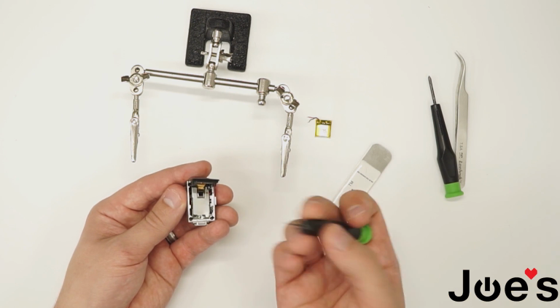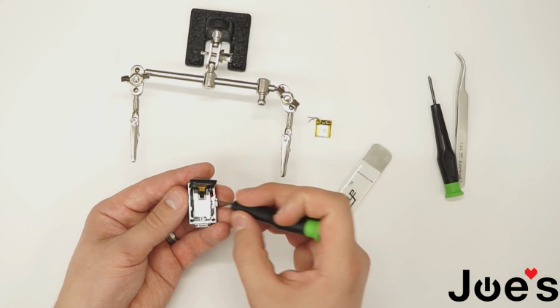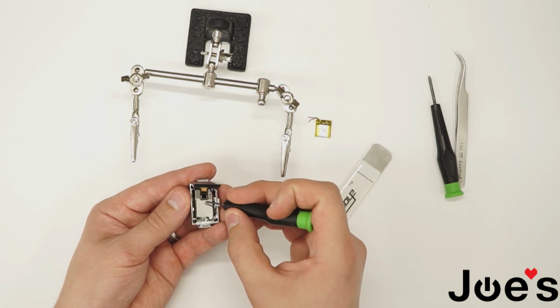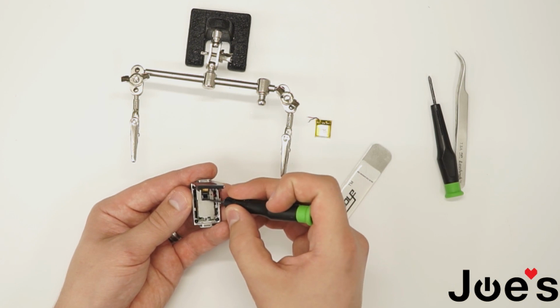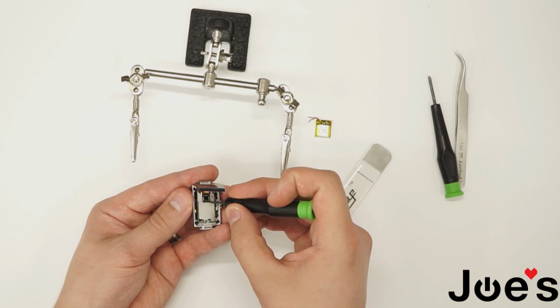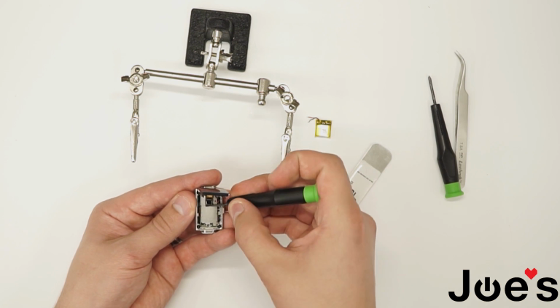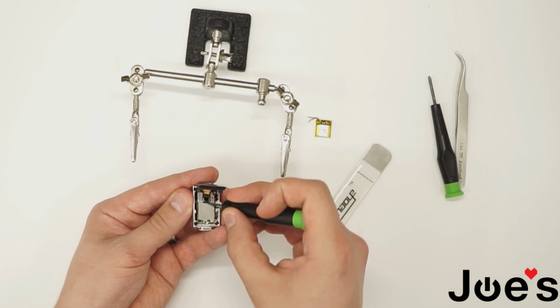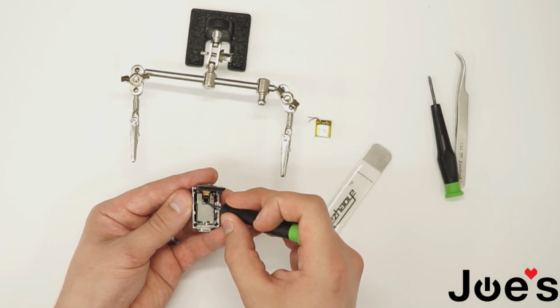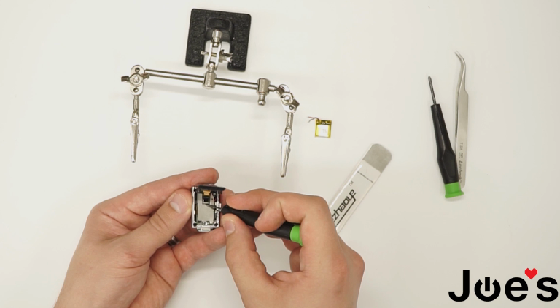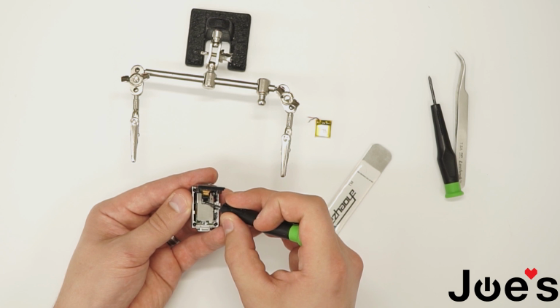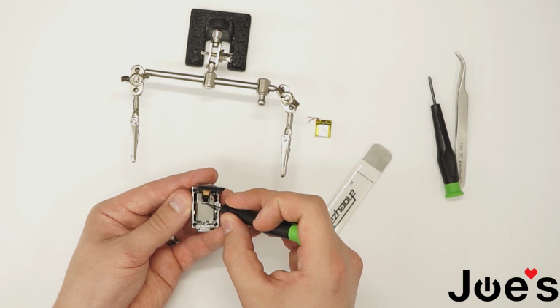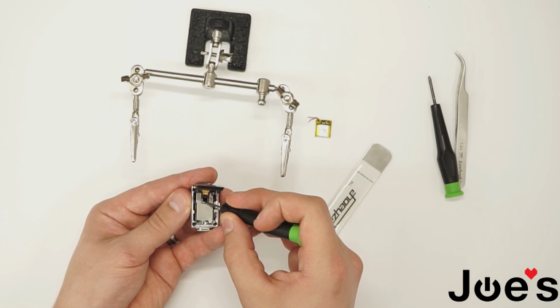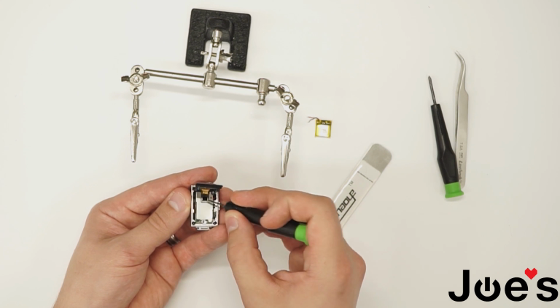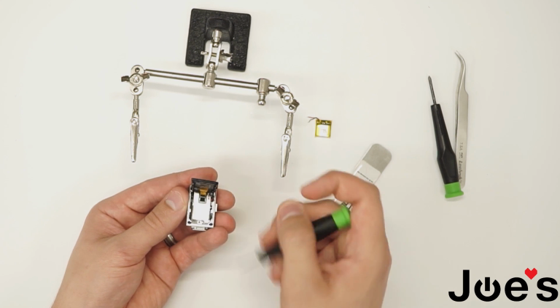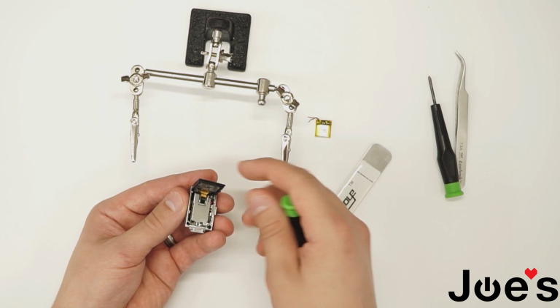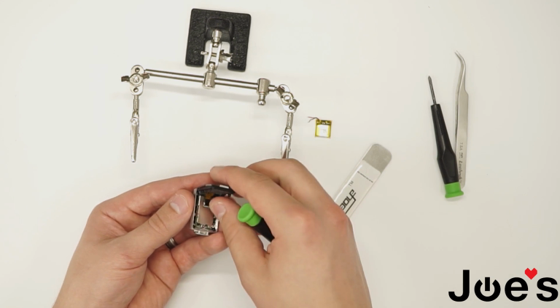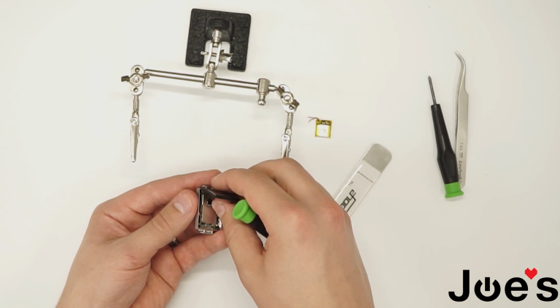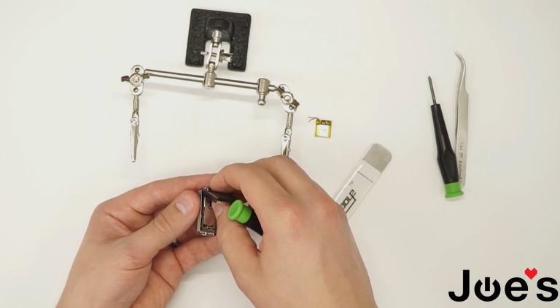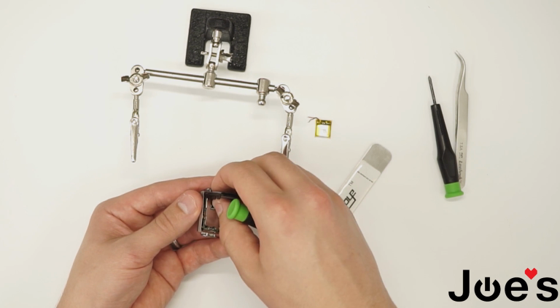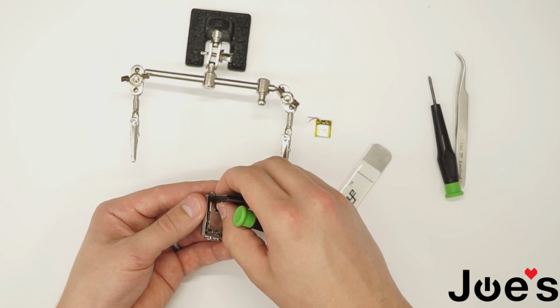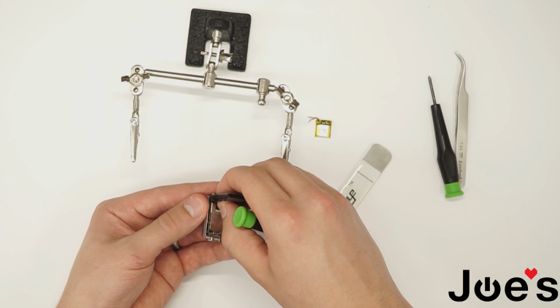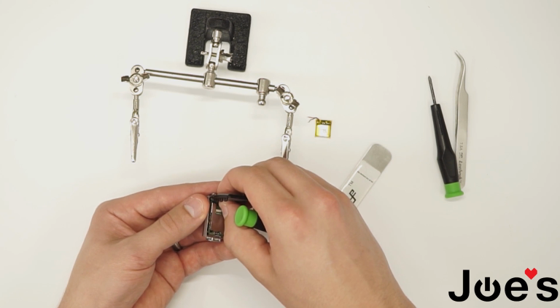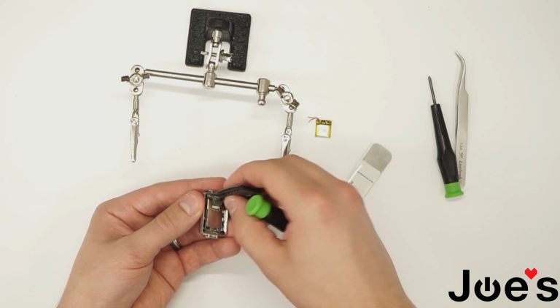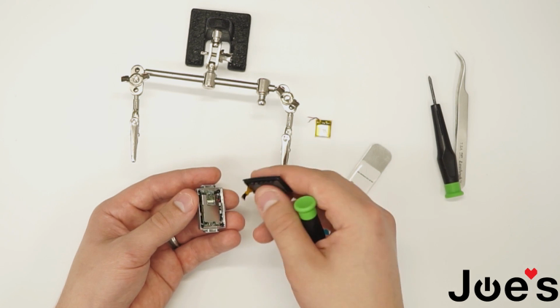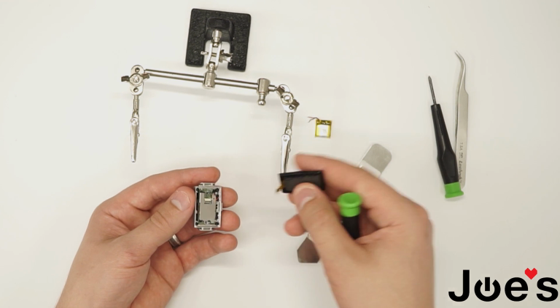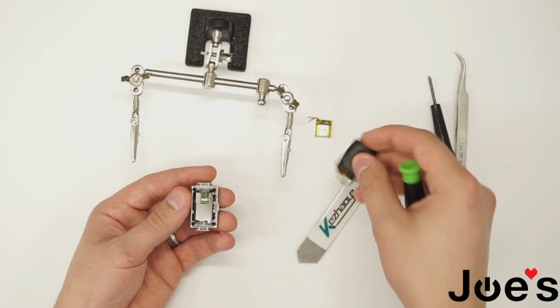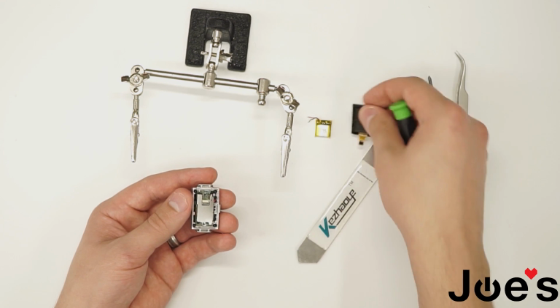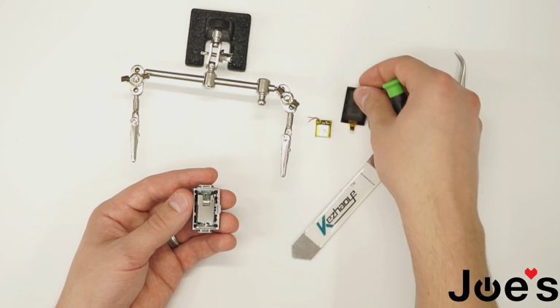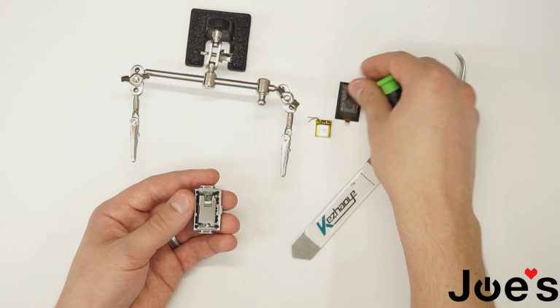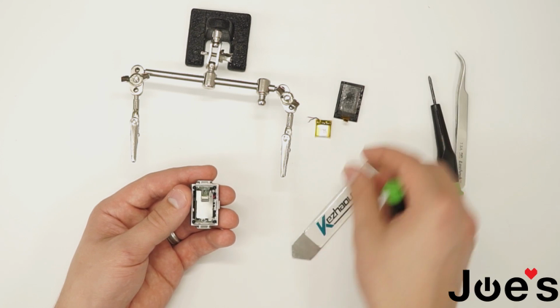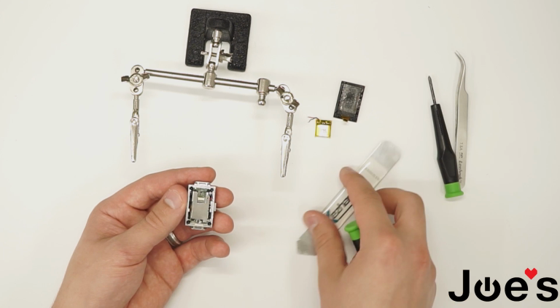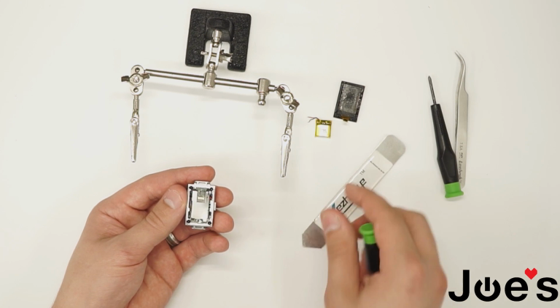Take a flathead and pop open this tab. Now you can slide off the ribbon. Place that right there.